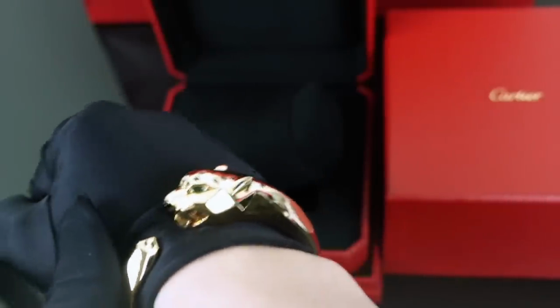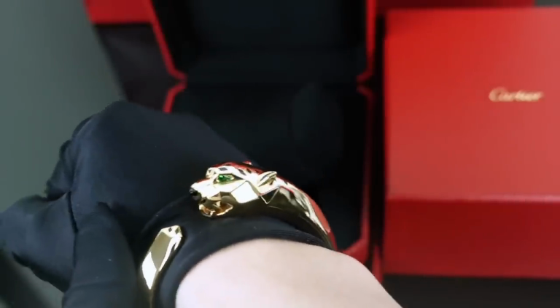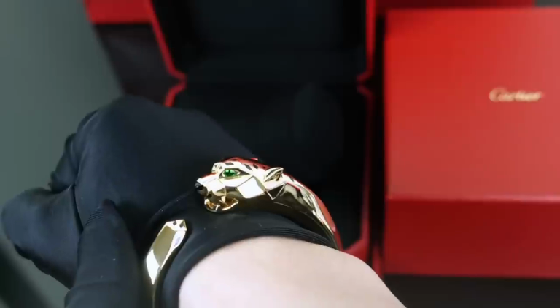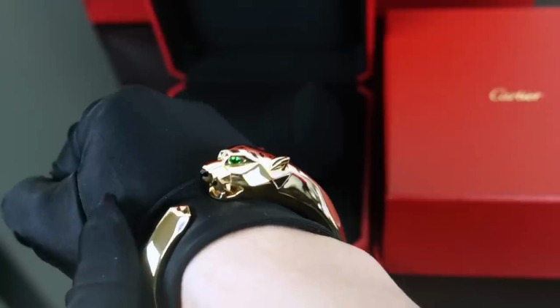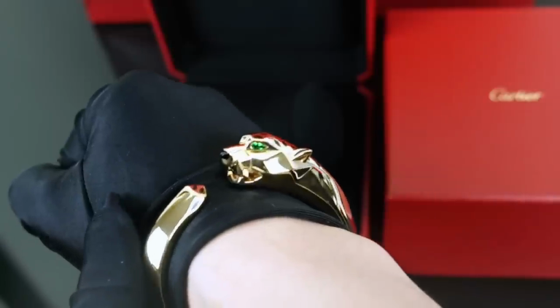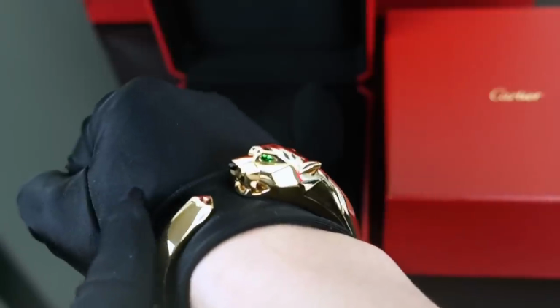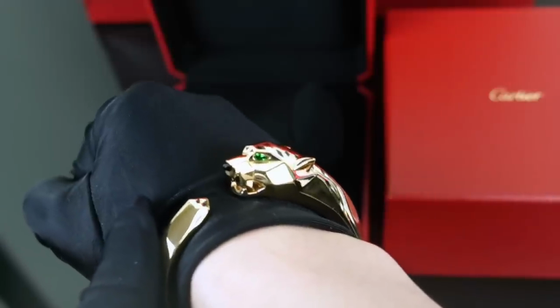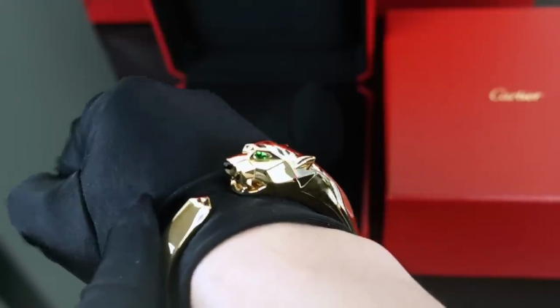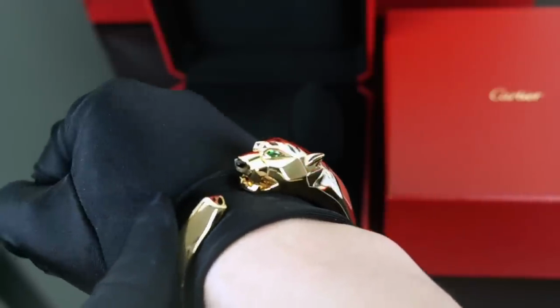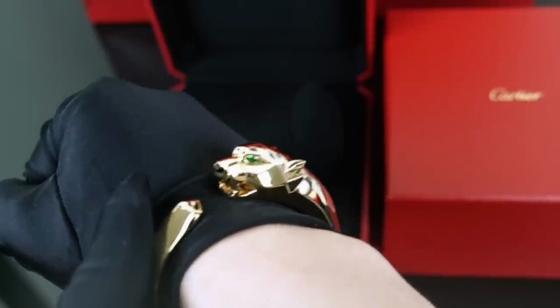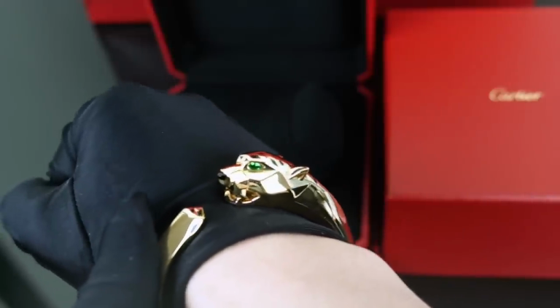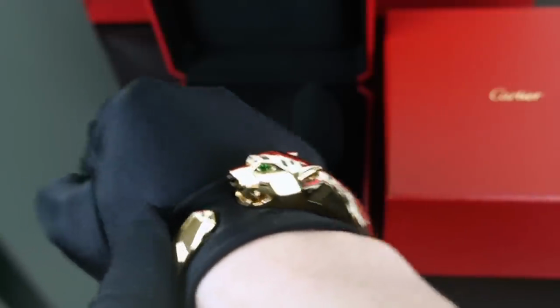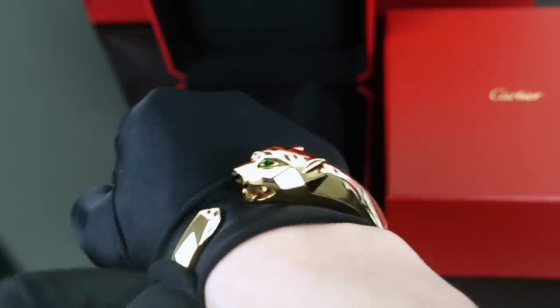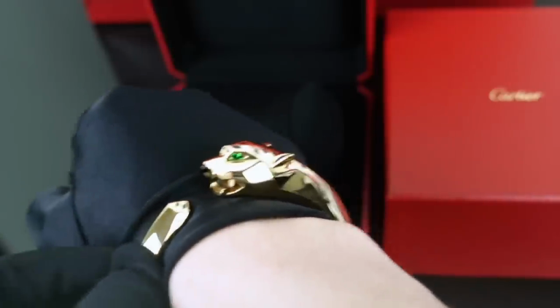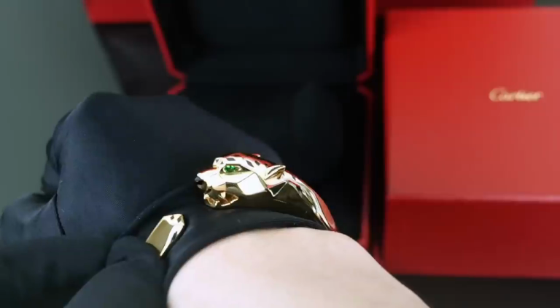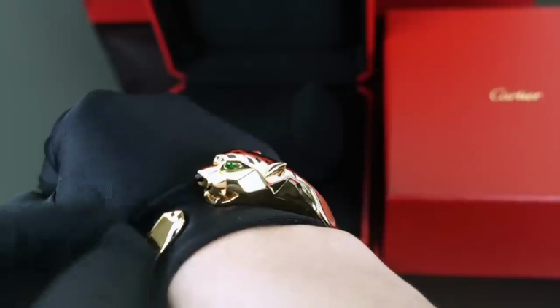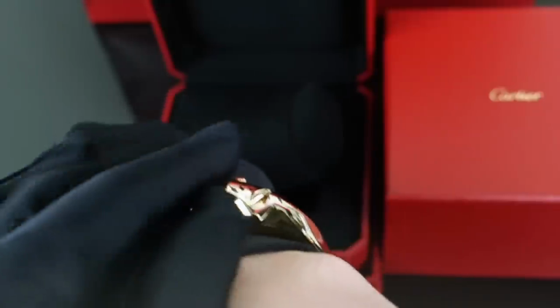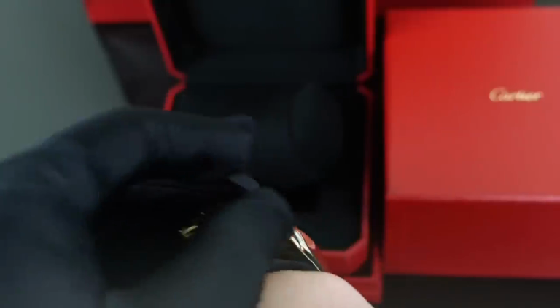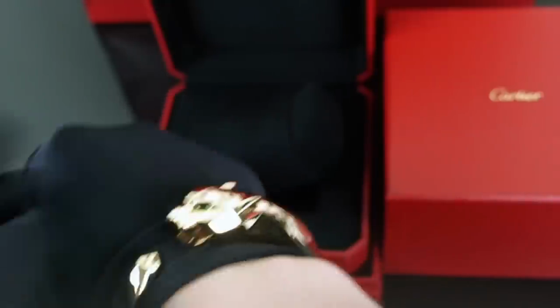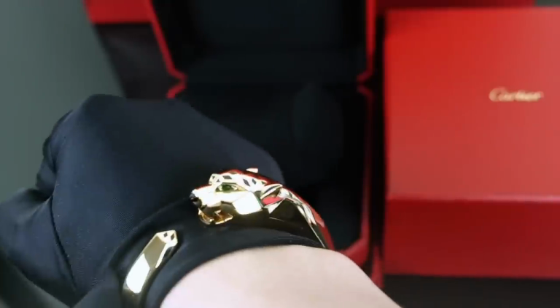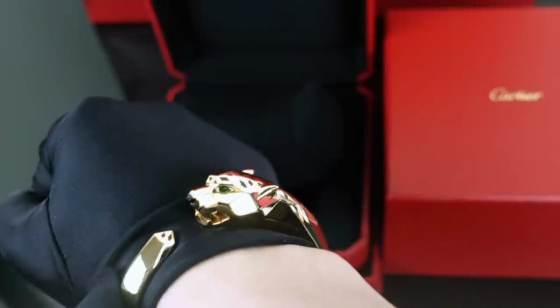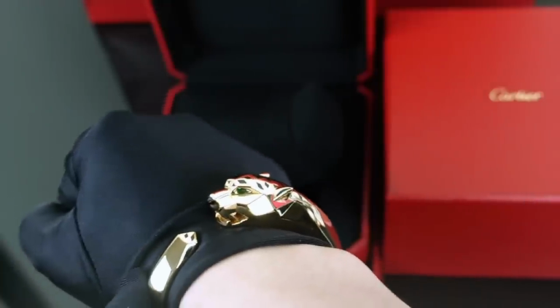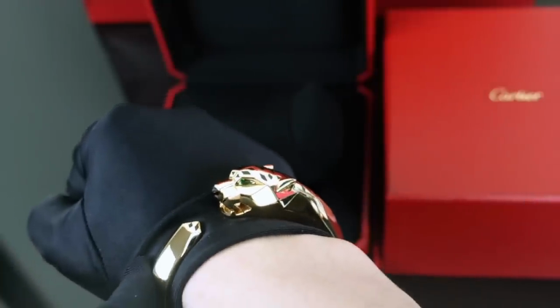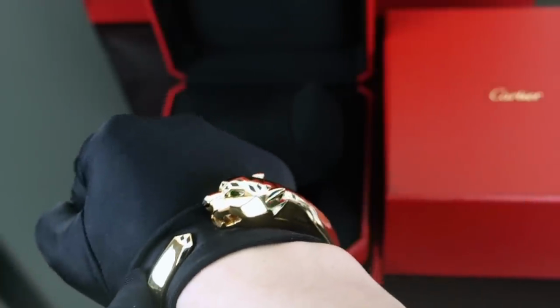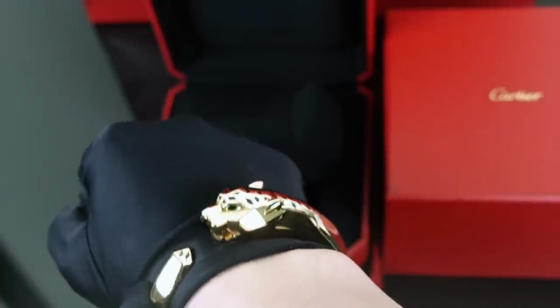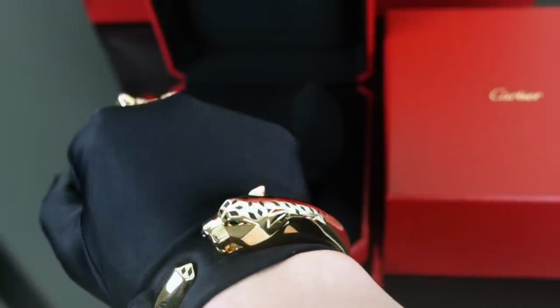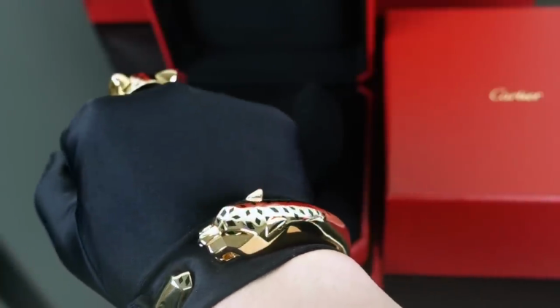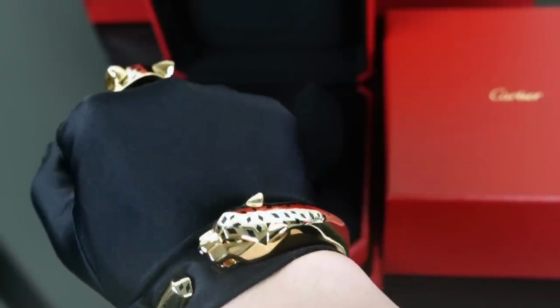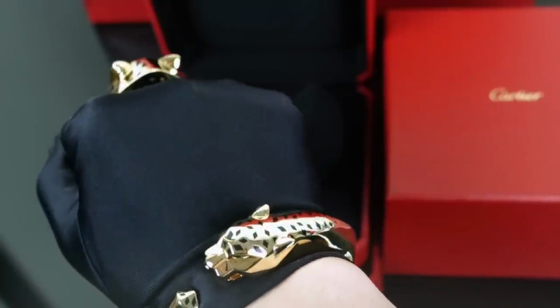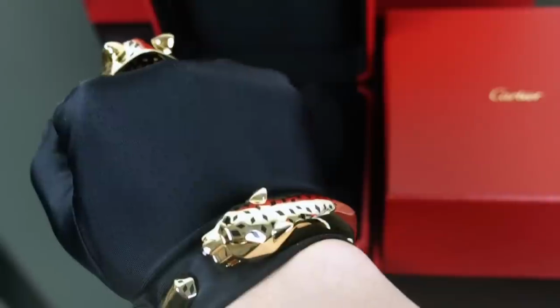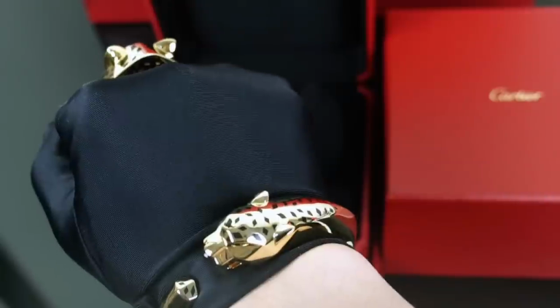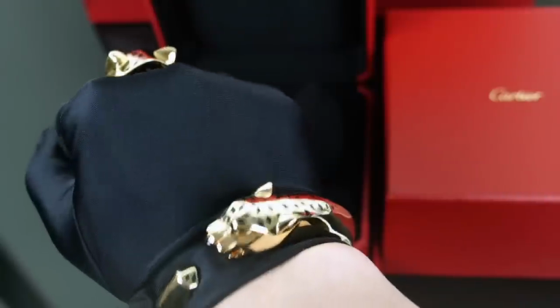This design is very bold, very classic Cartier, but the shape of it I think is still very modern — especially with the interpretations of the spots.